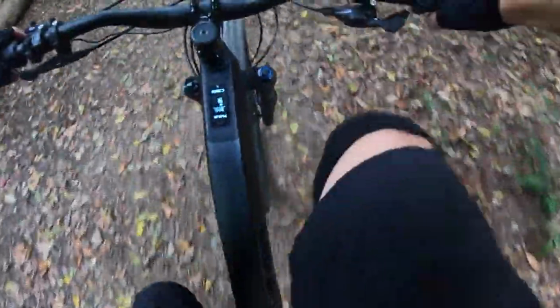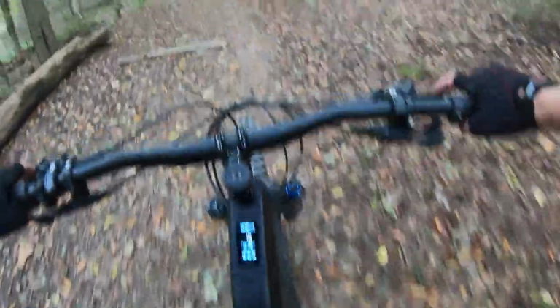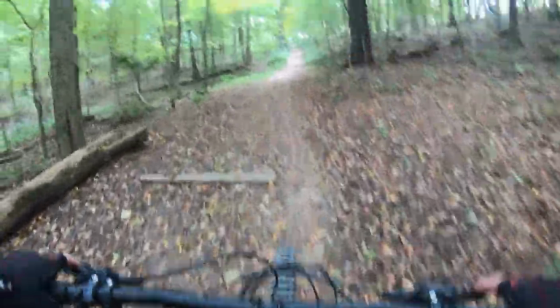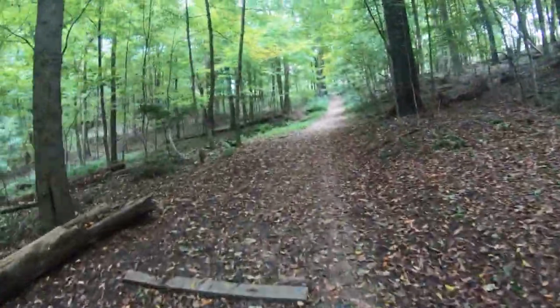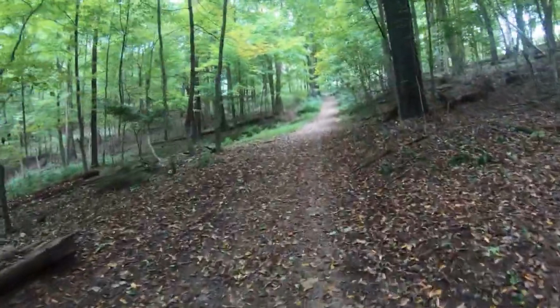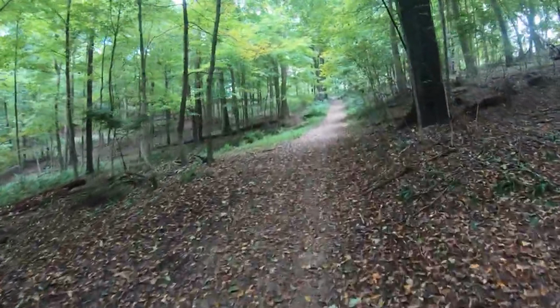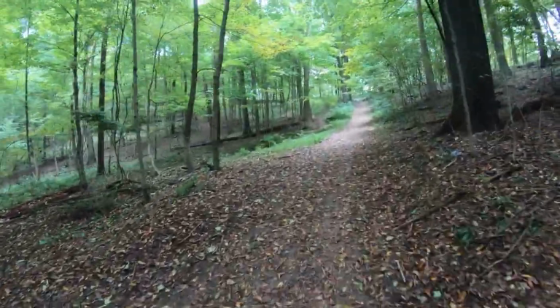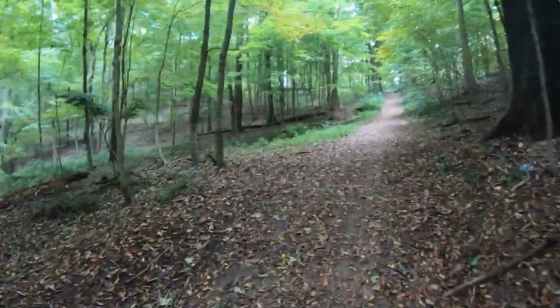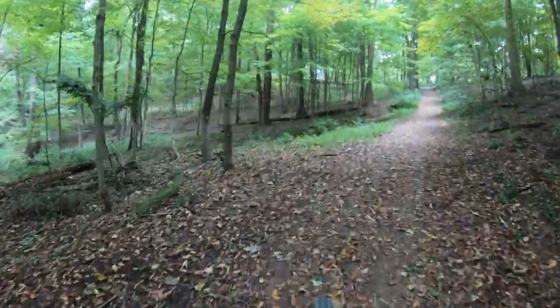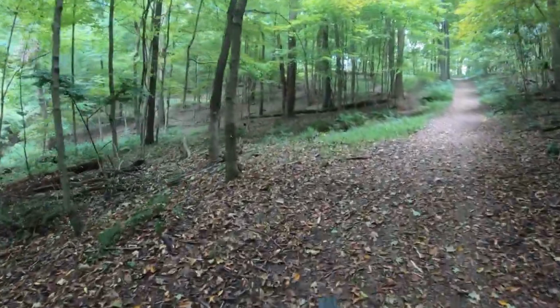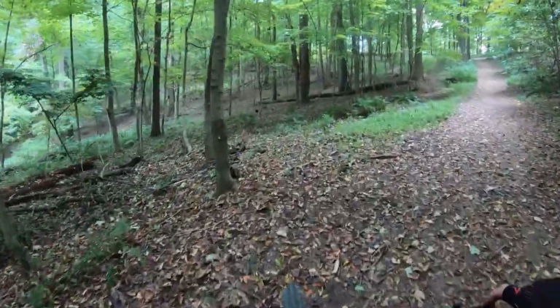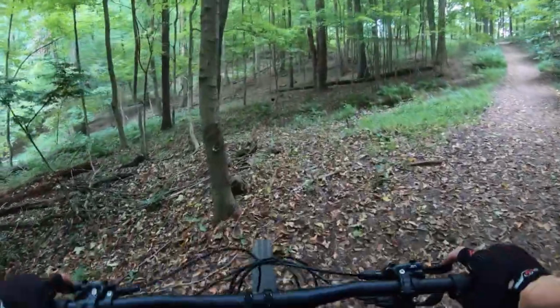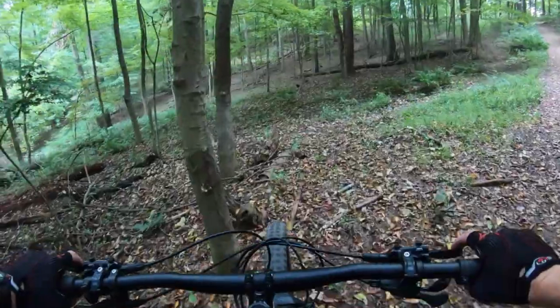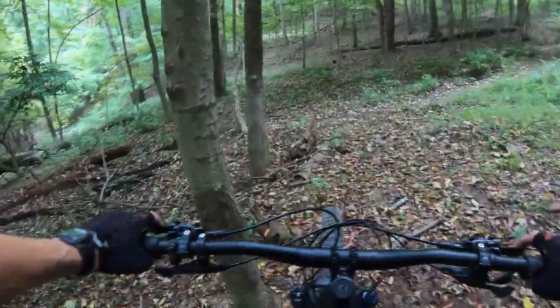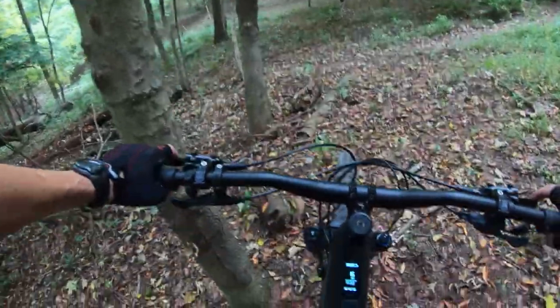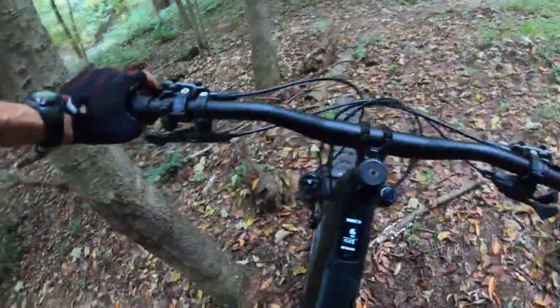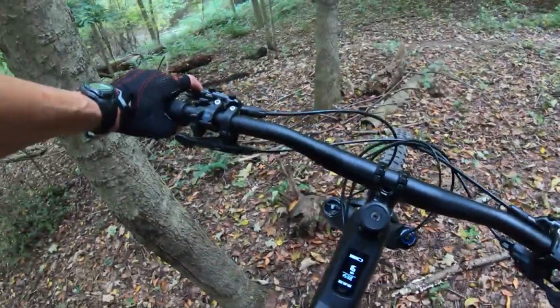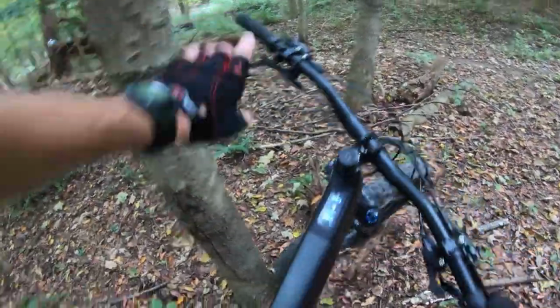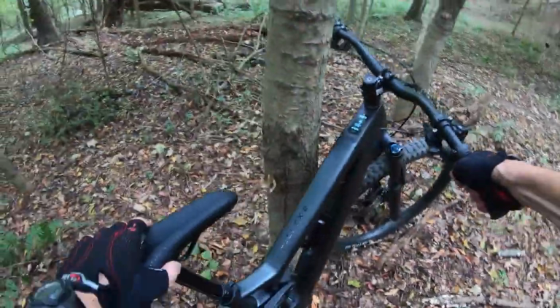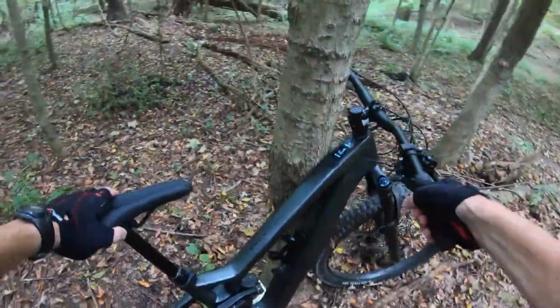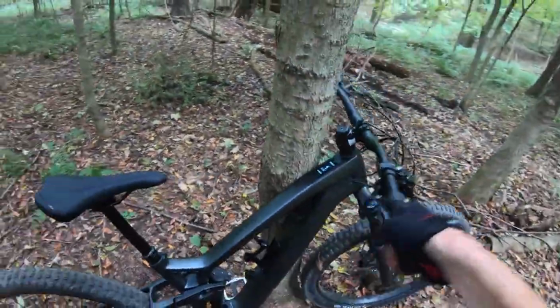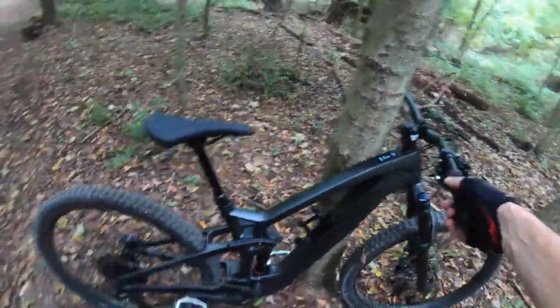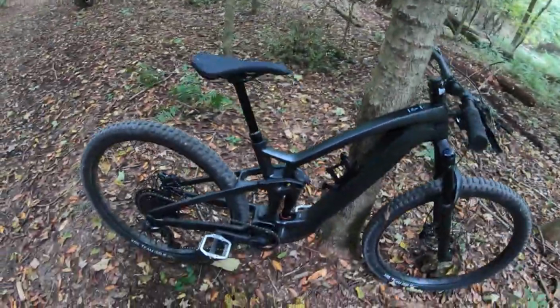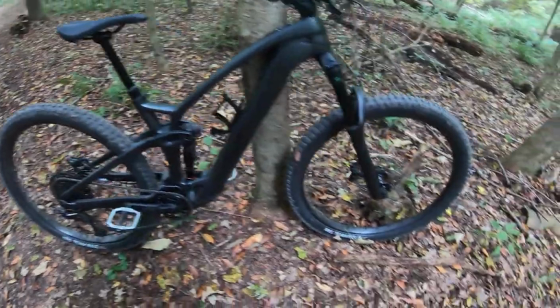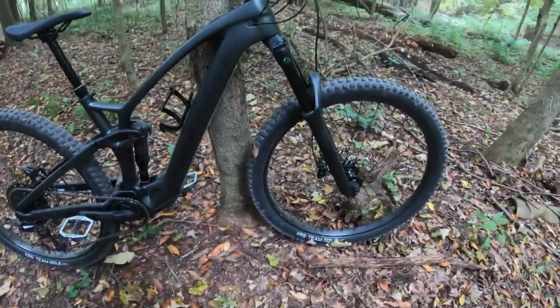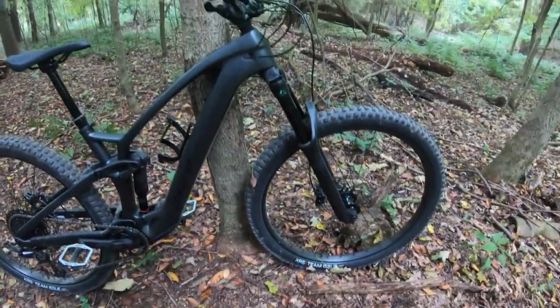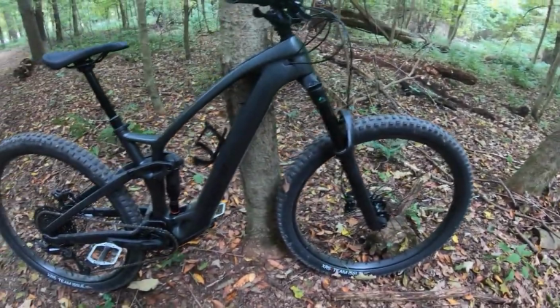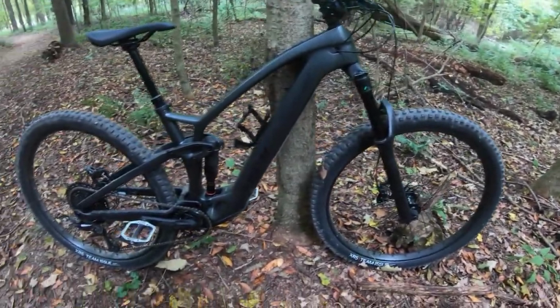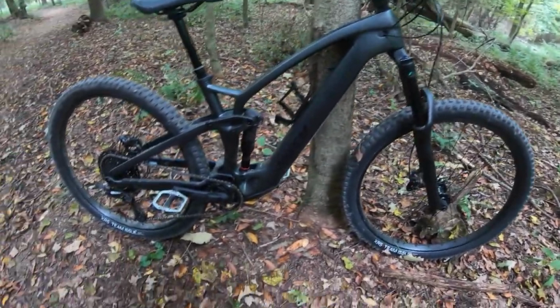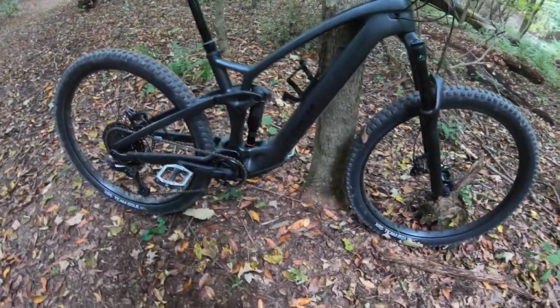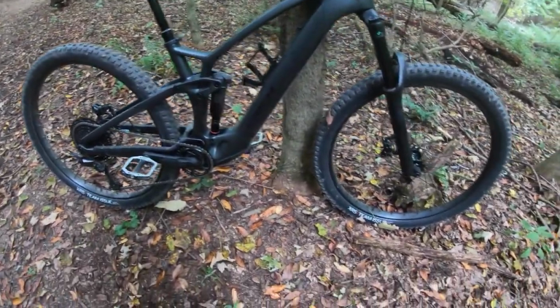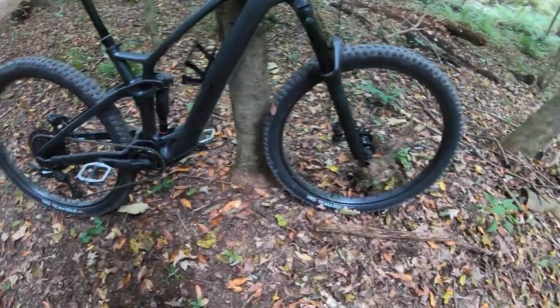That engine — that motor — so stealthy. What do we think? Initial impression. You can't even tell it's an e-bike.